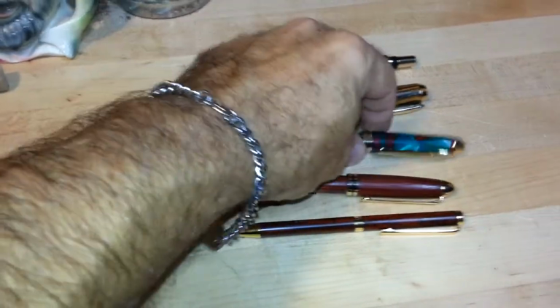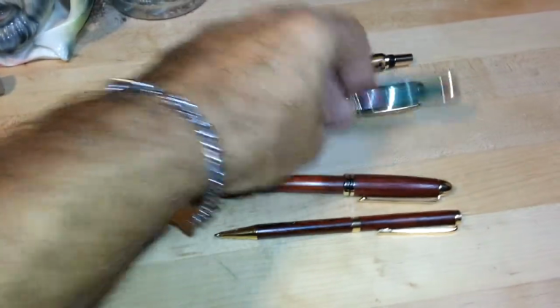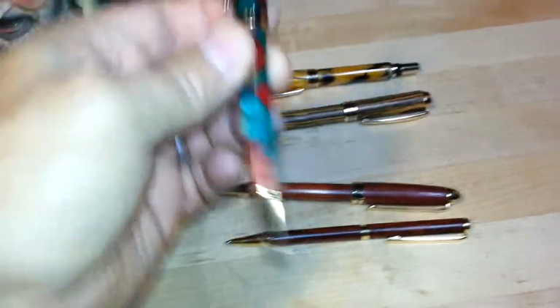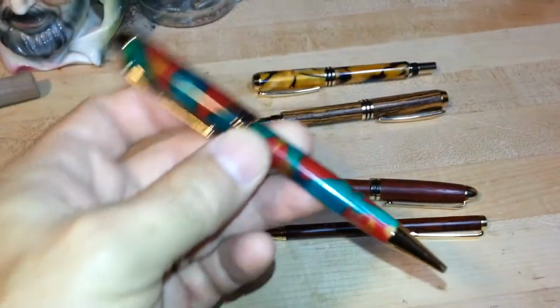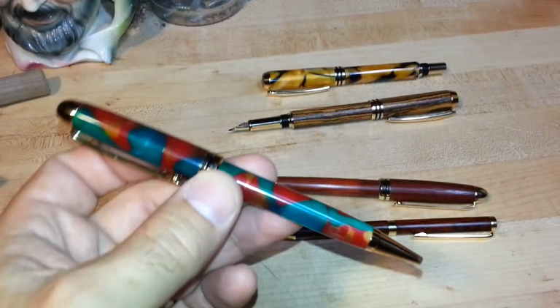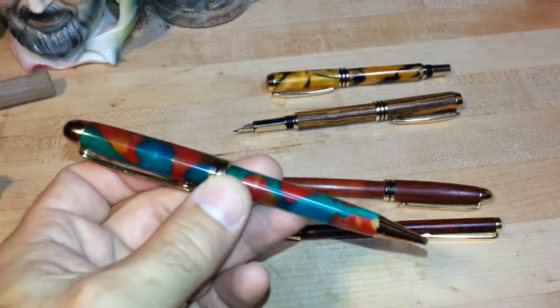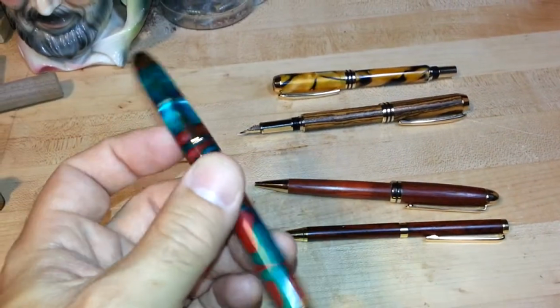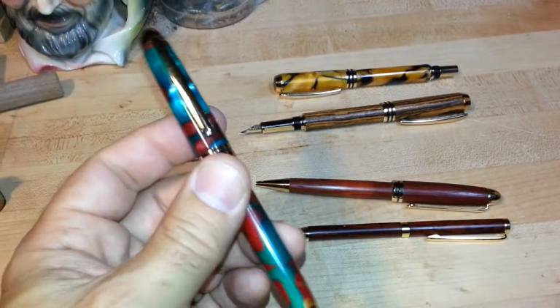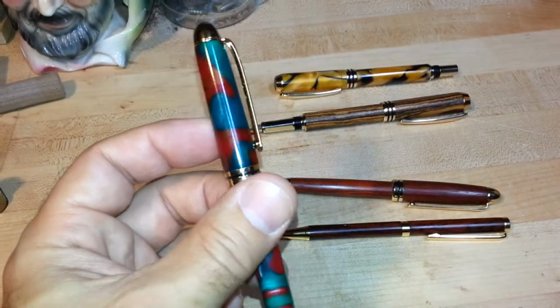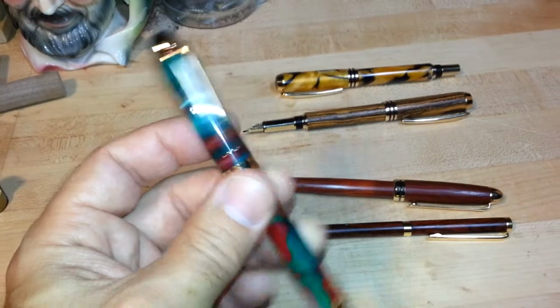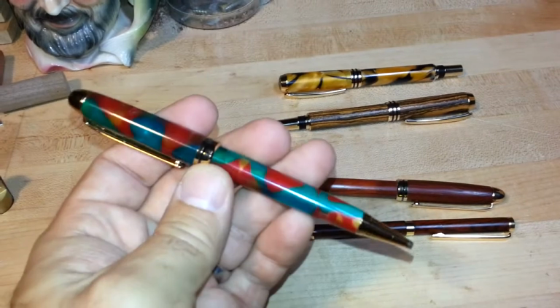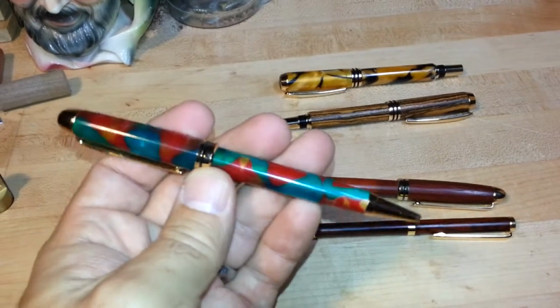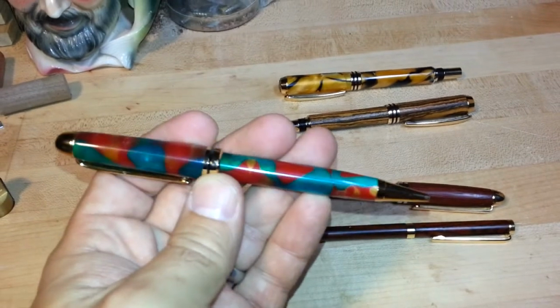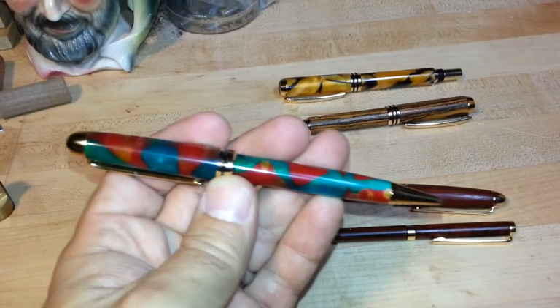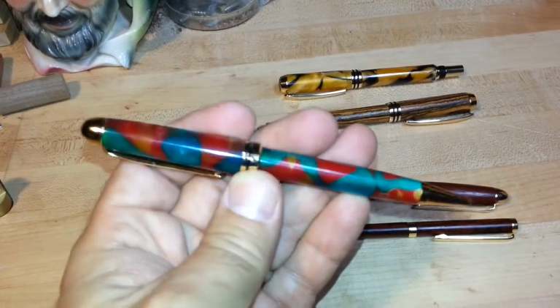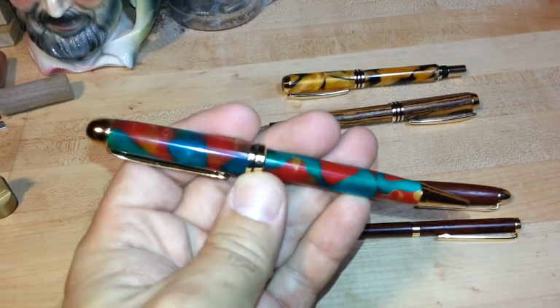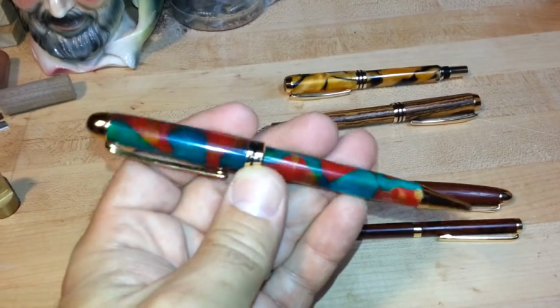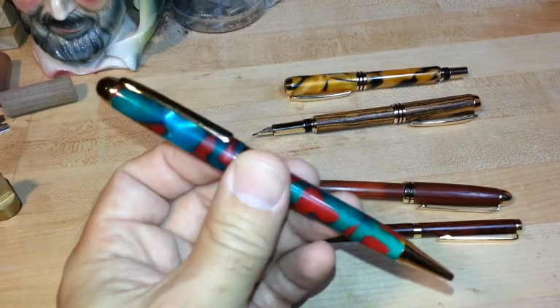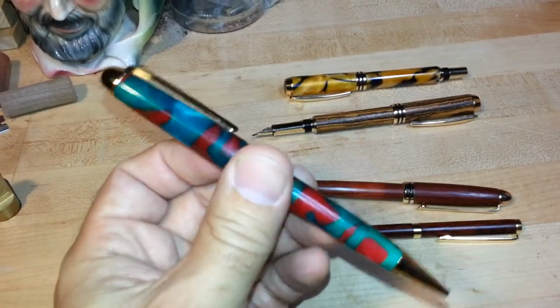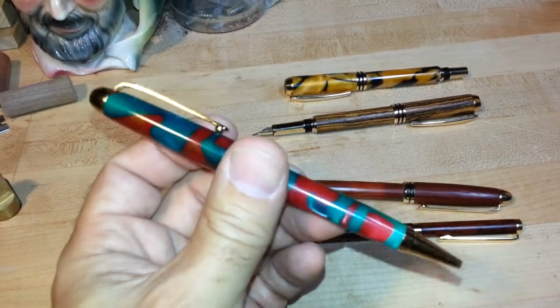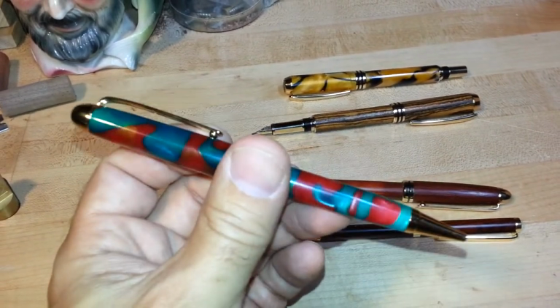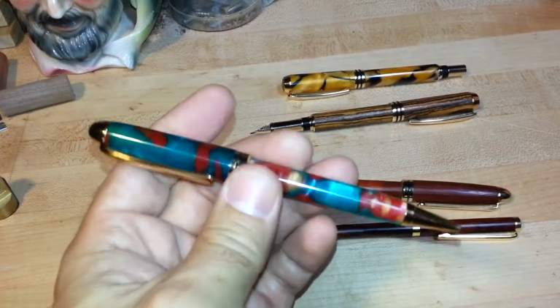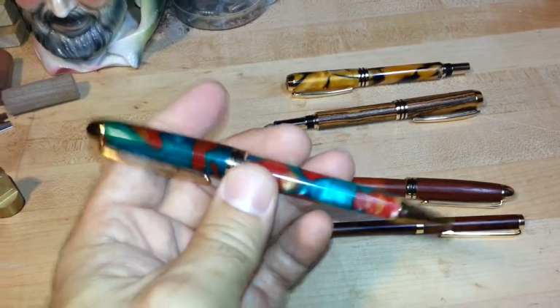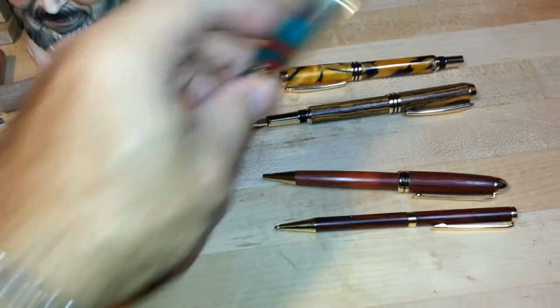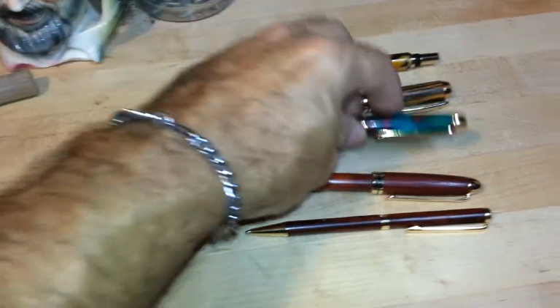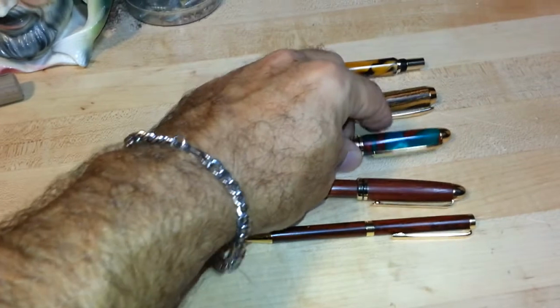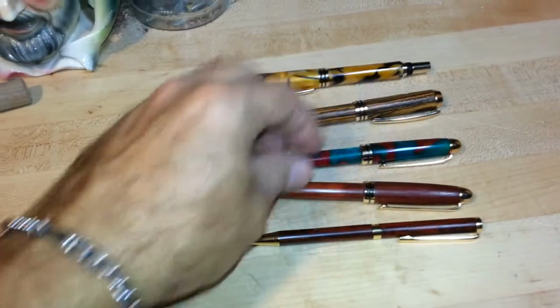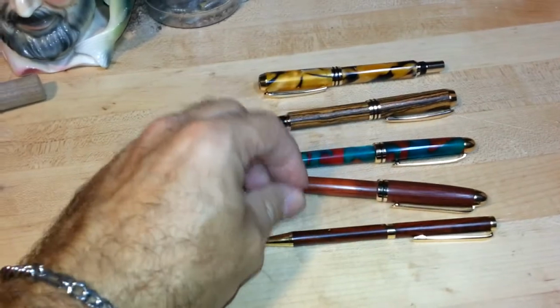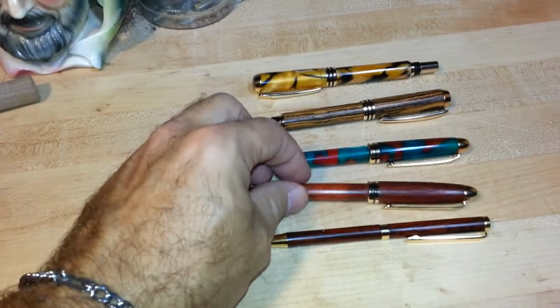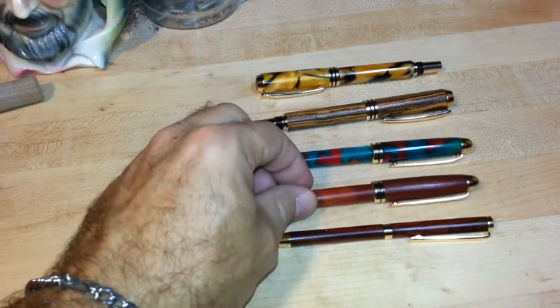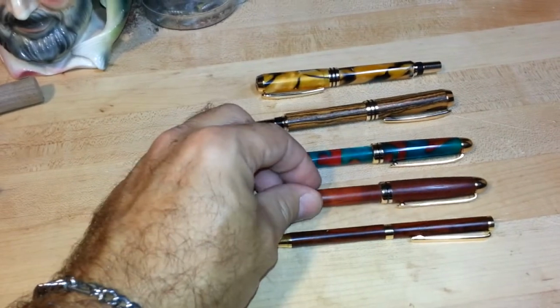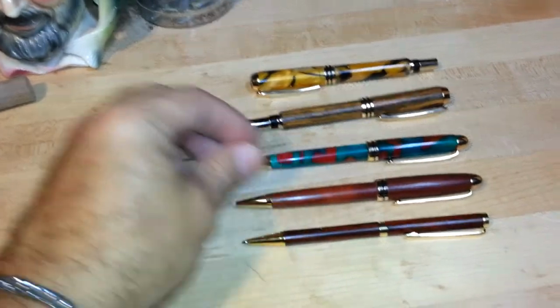I also make these in acrylics. I don't really like doing the acrylics as much, but whenever I find something that looks cool like this, I'll sometimes turn acrylic pens.